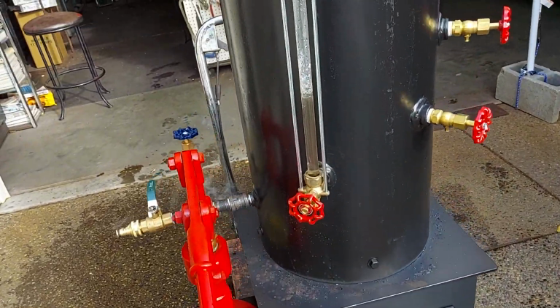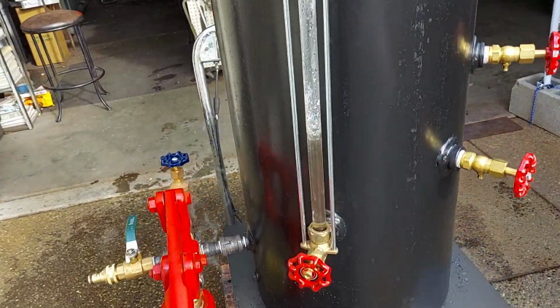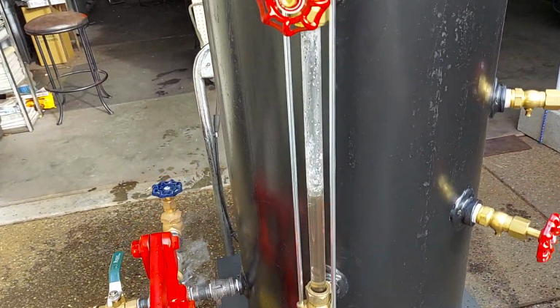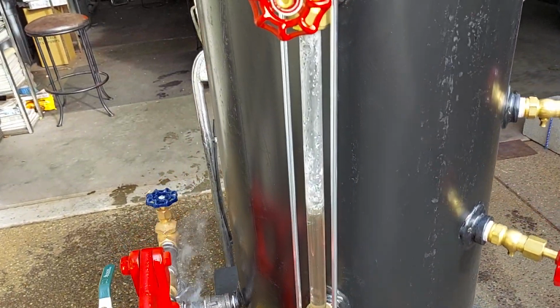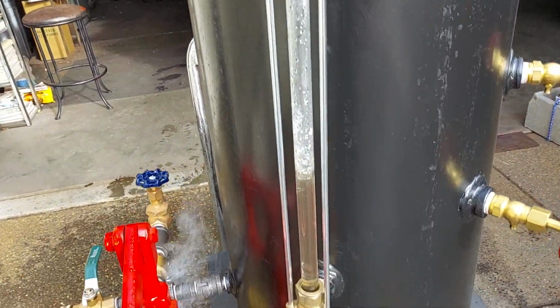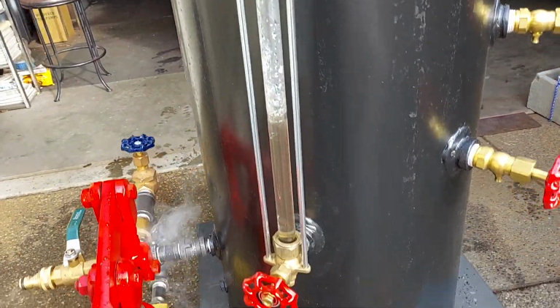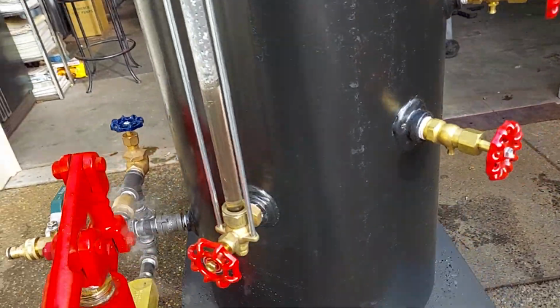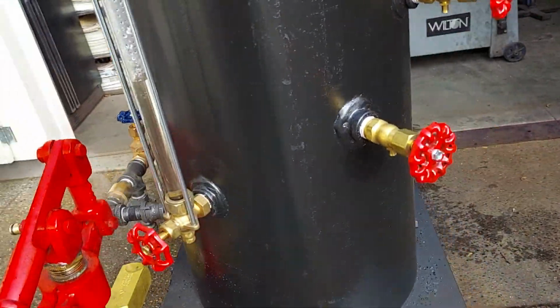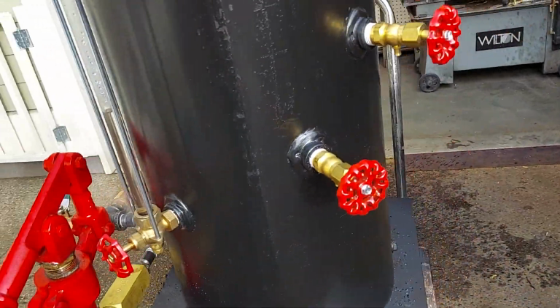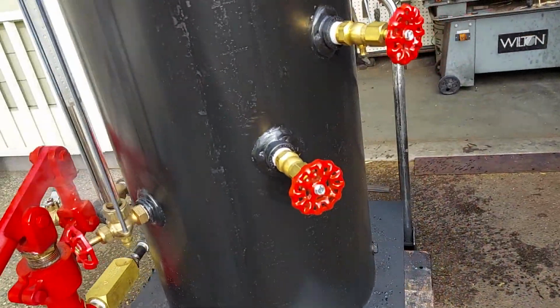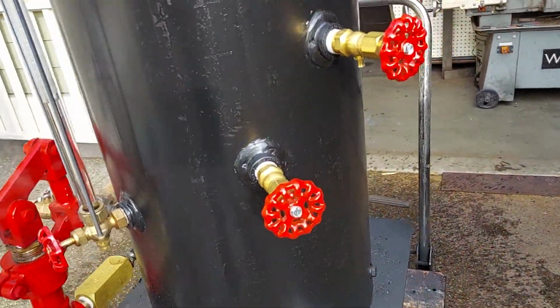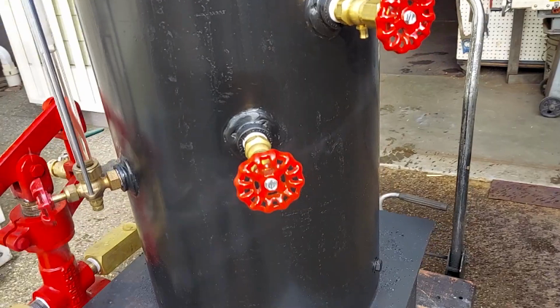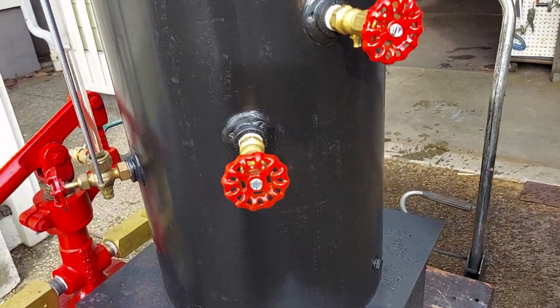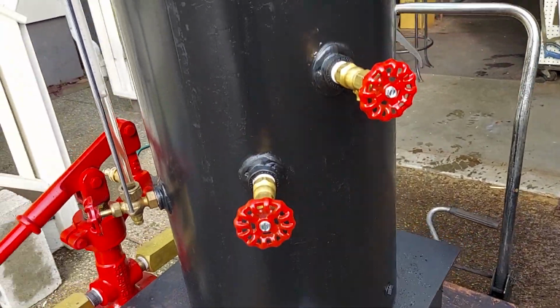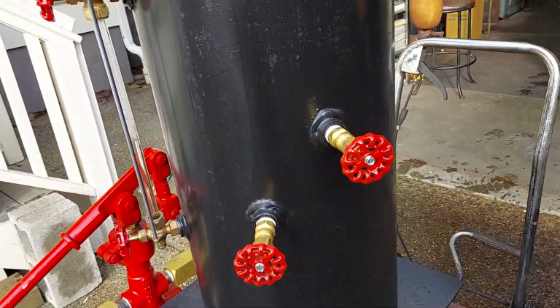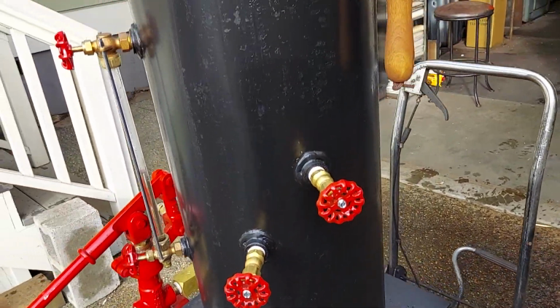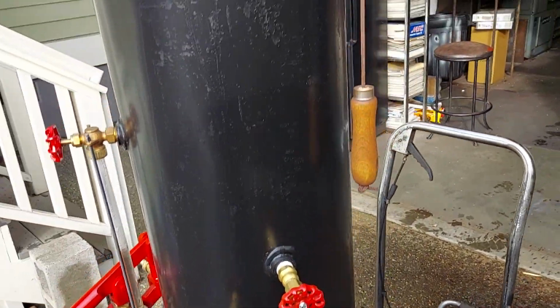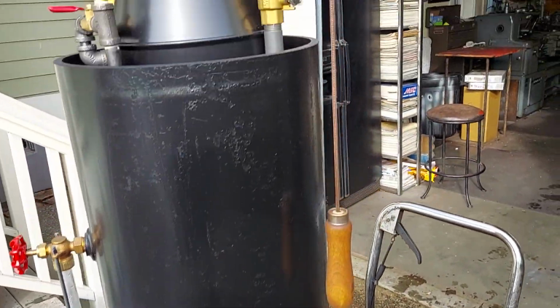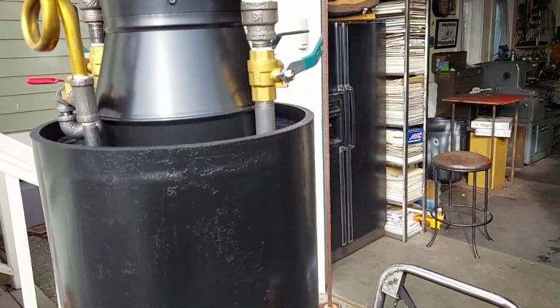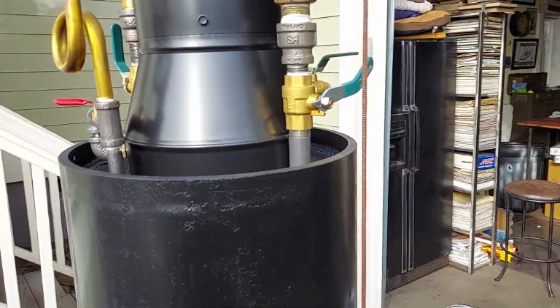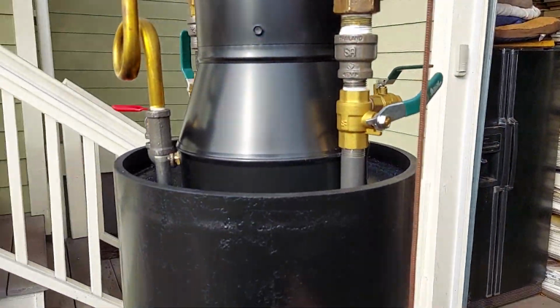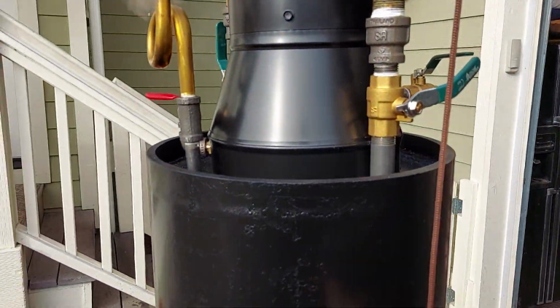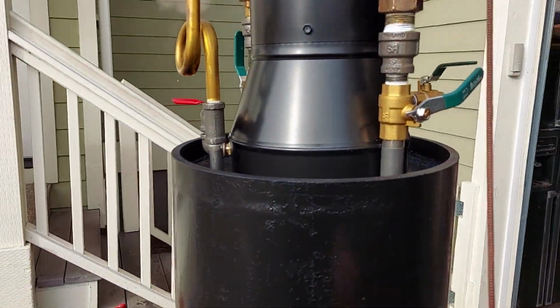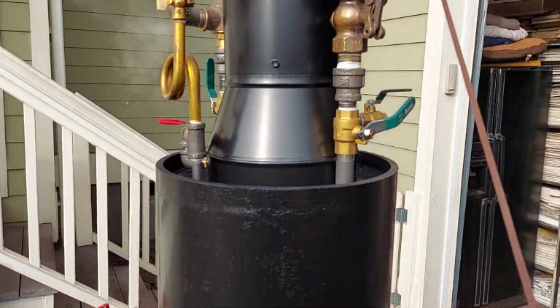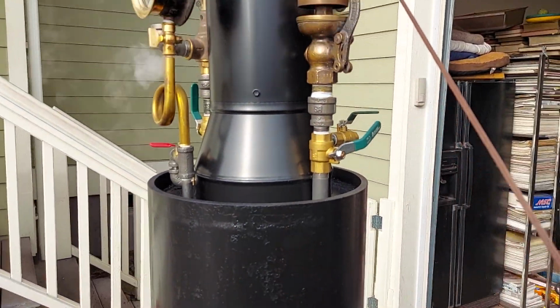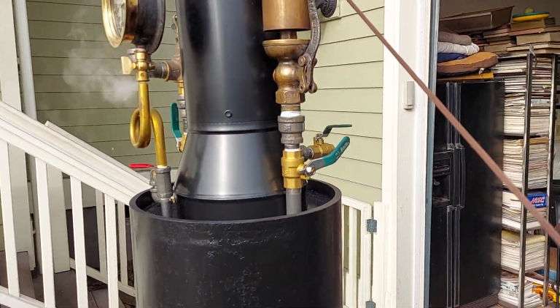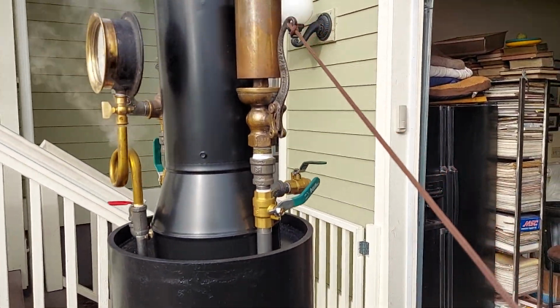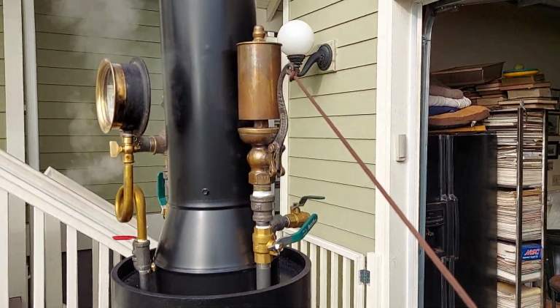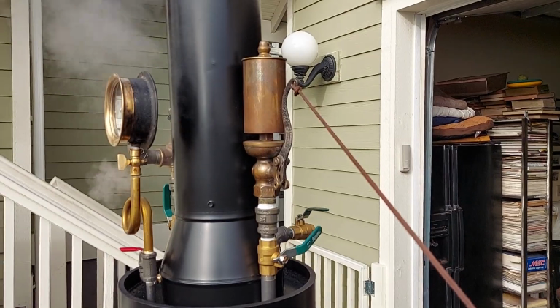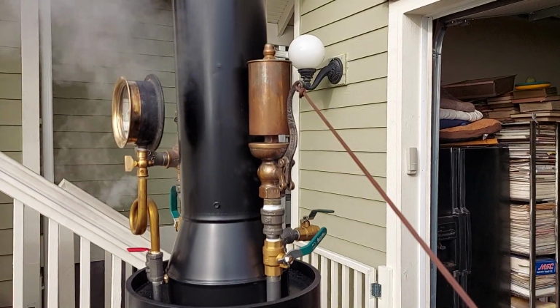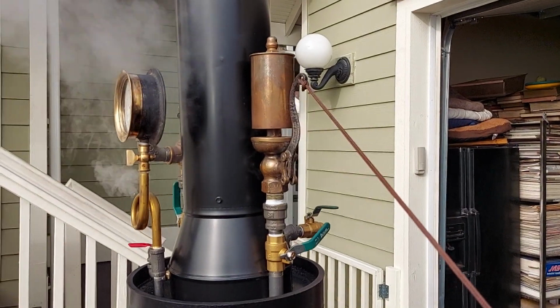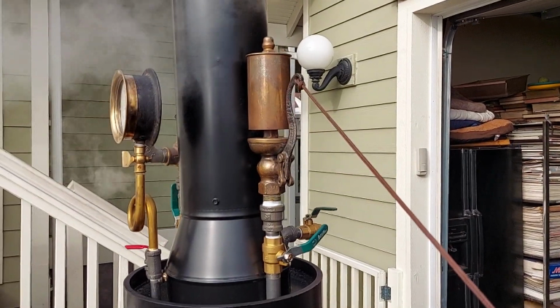Water sight glass. Haycock. Whistle. Turn down your volume if you want to not be shocked by the sound of the whistle.